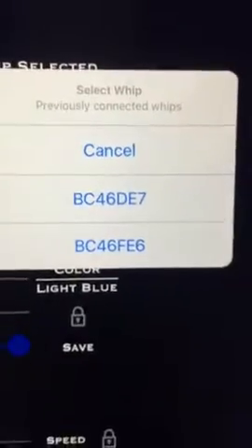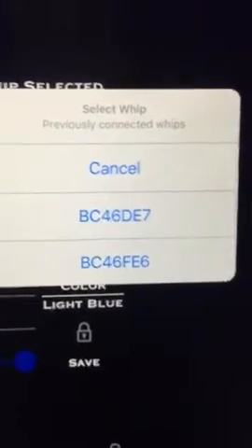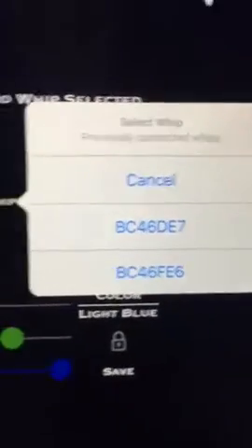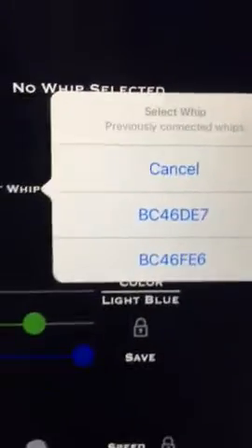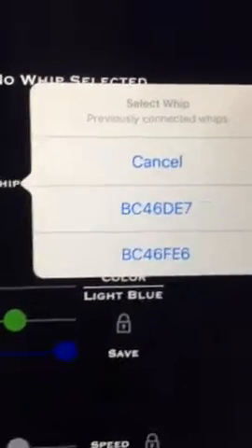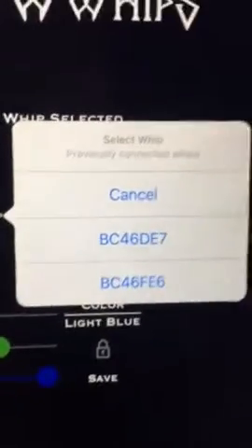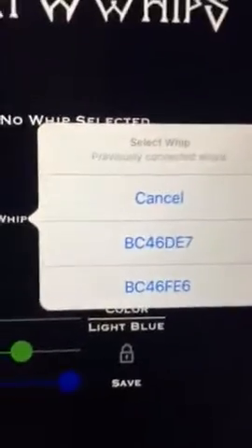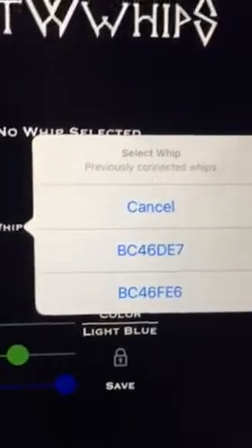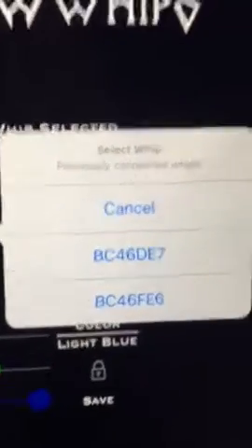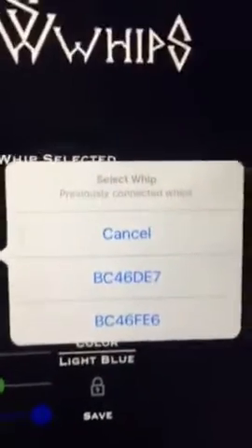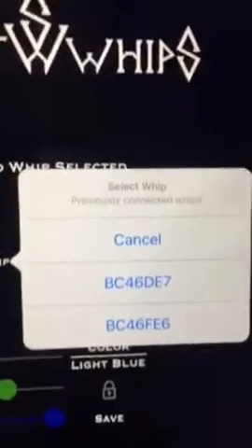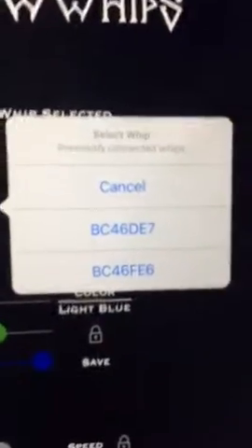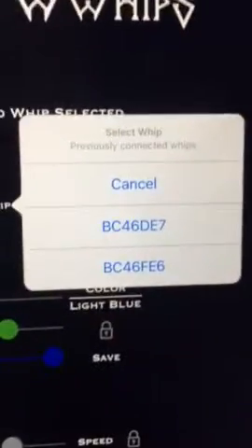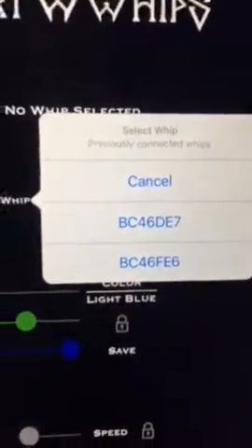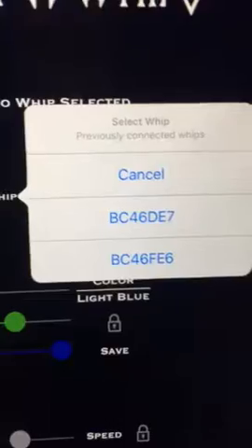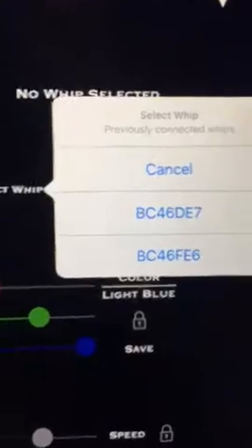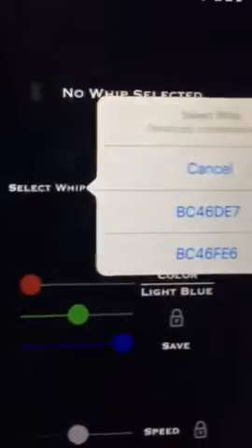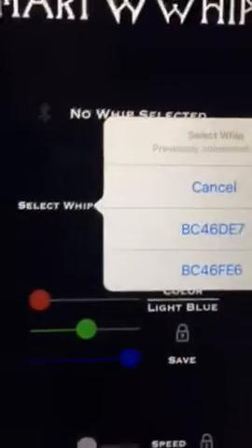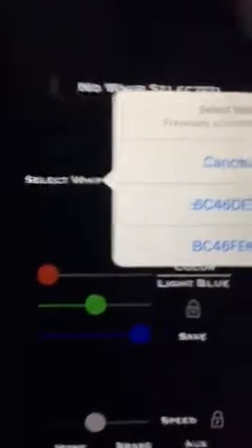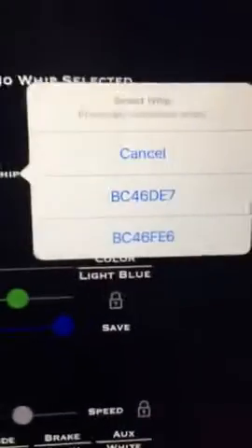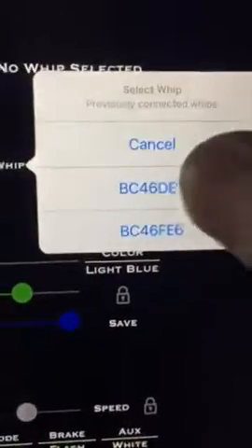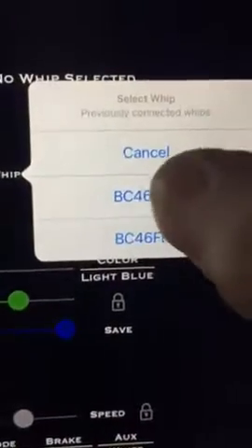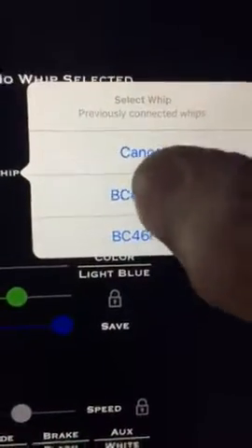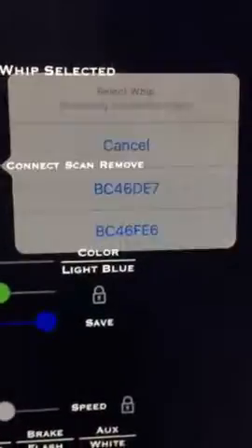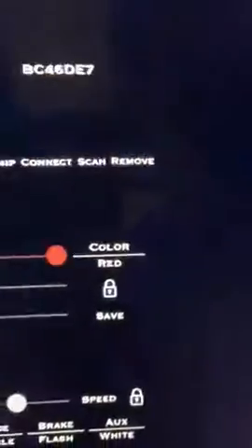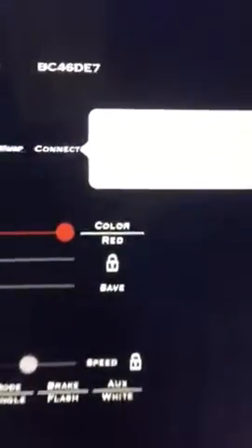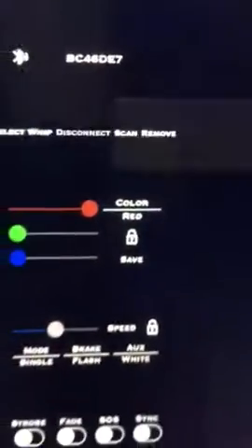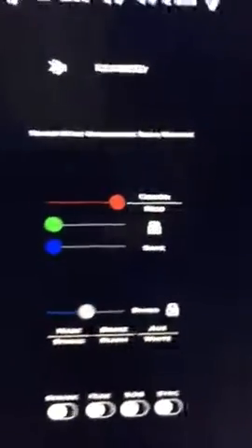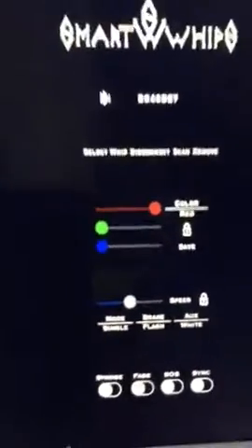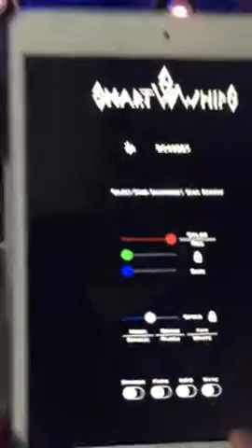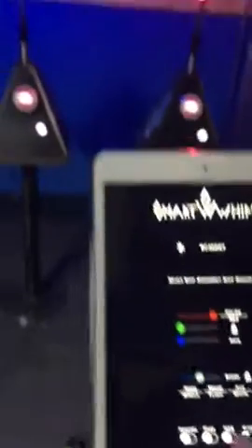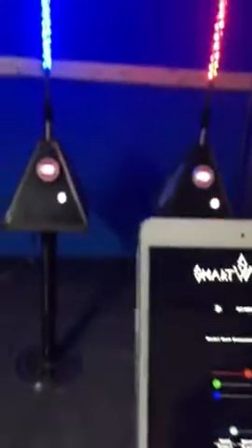Now you only have to do this the first time. Once you have paired to your whips the first time, they will stay in your drop-down. So now that we're here, go ahead and select one of the whips.